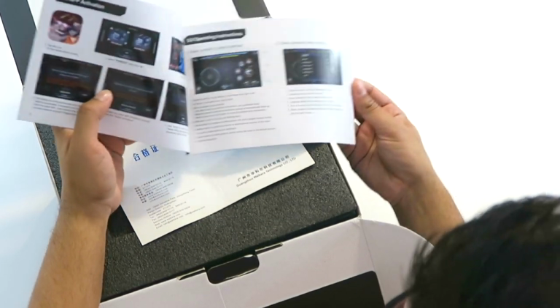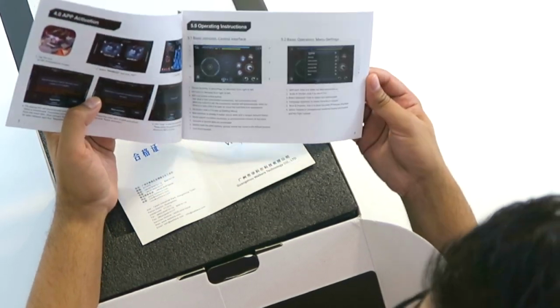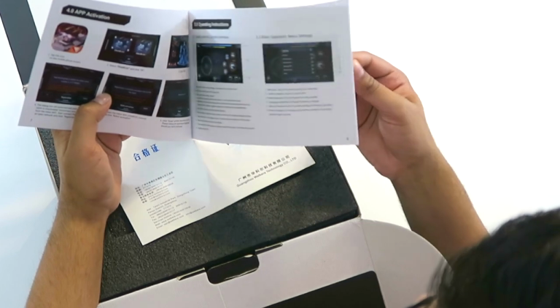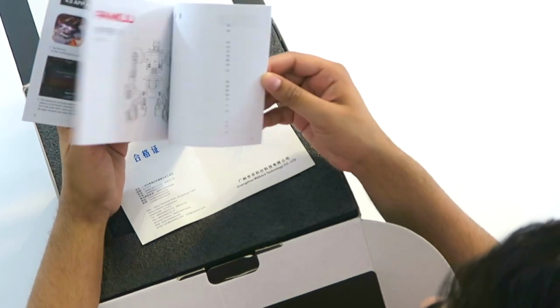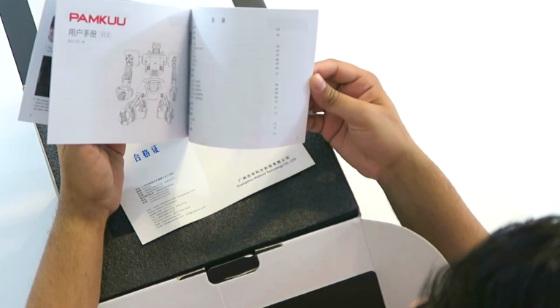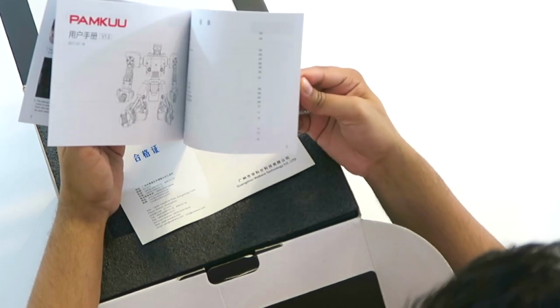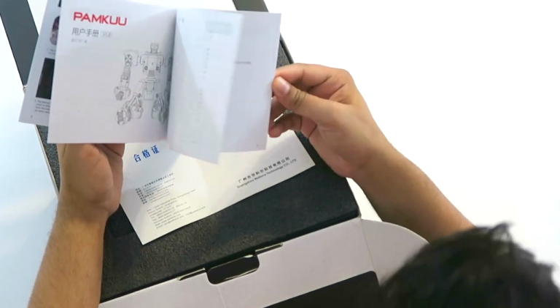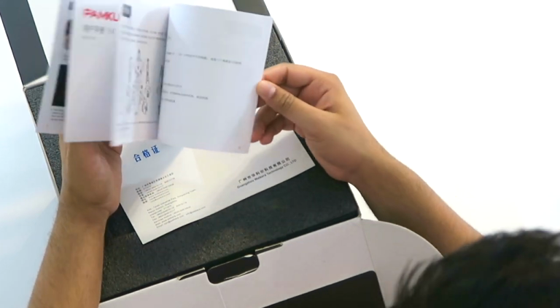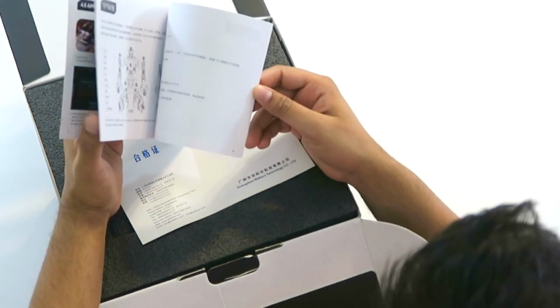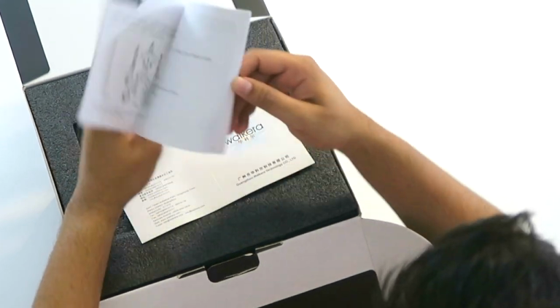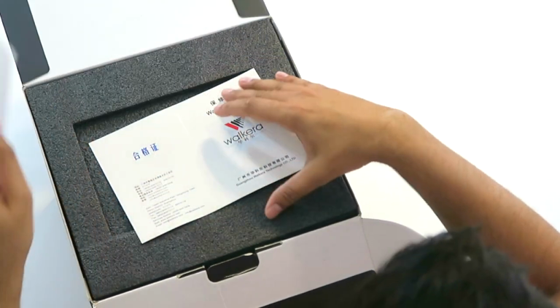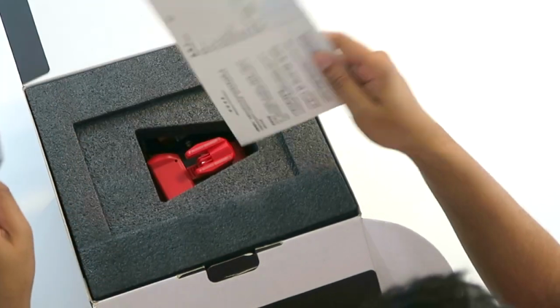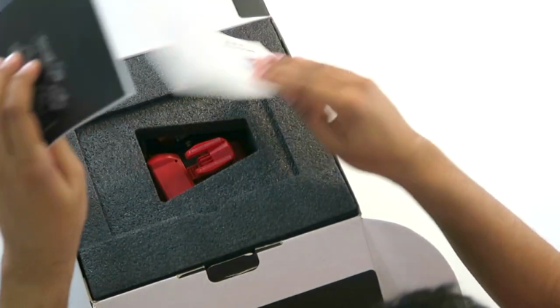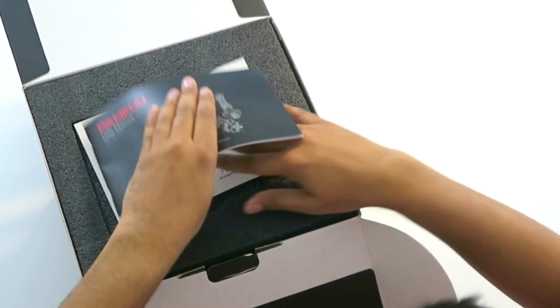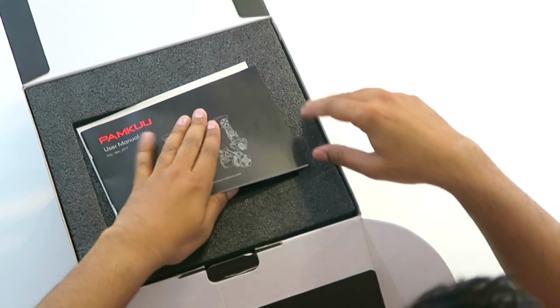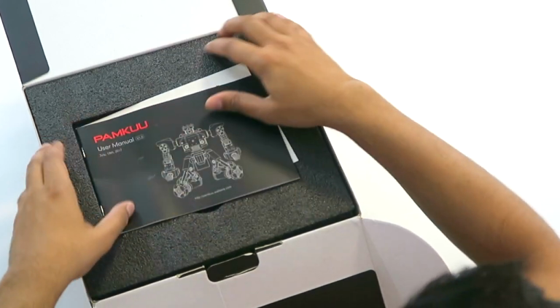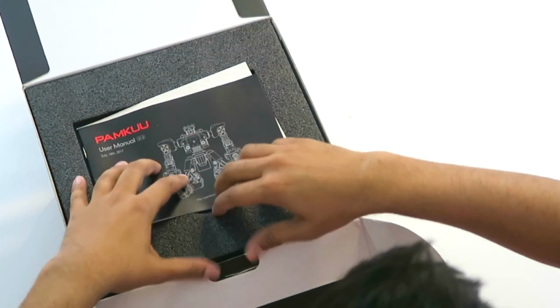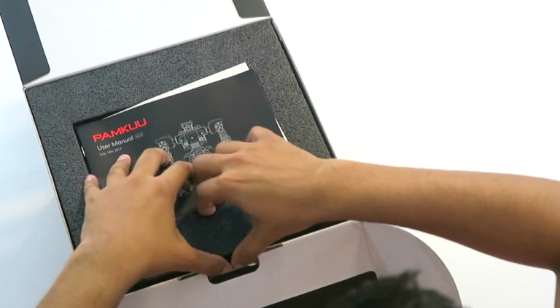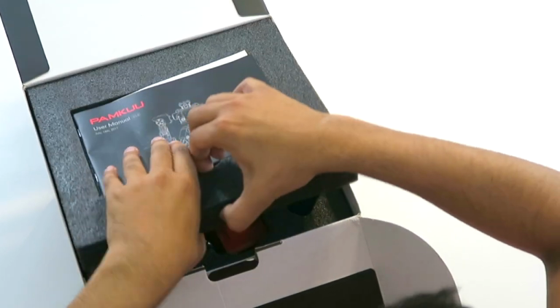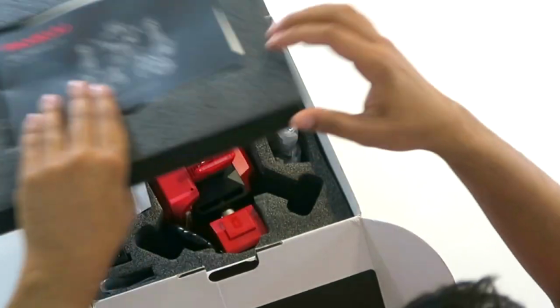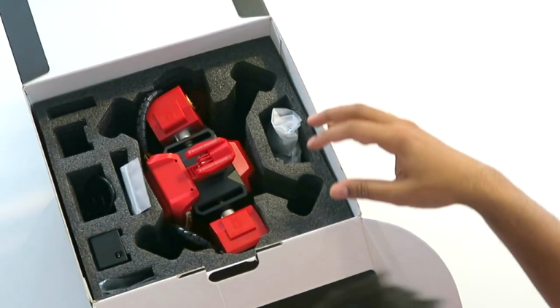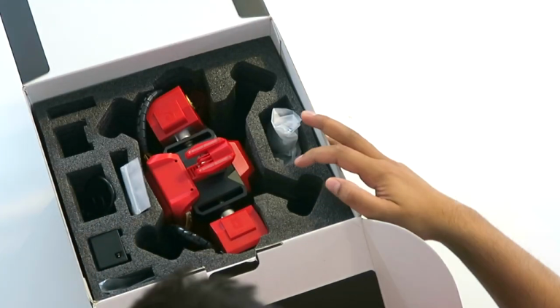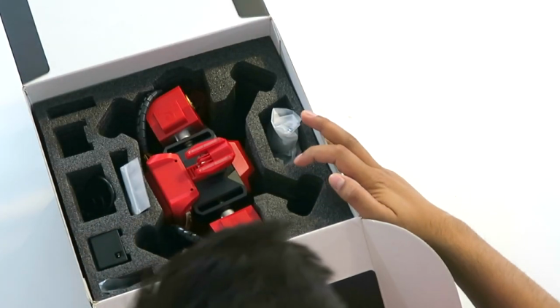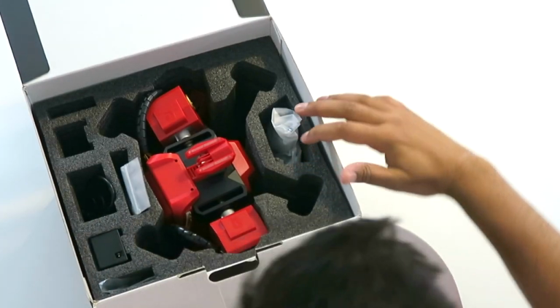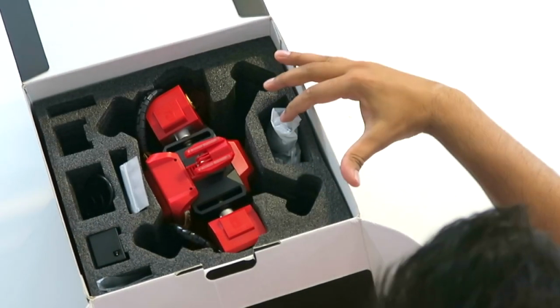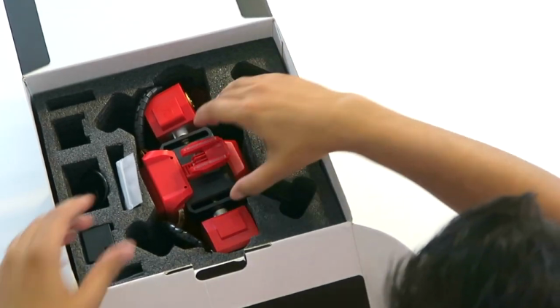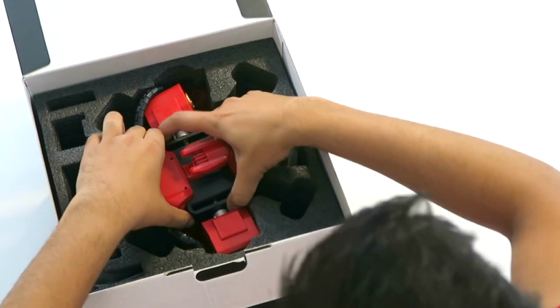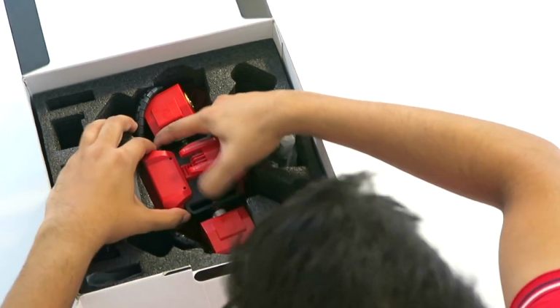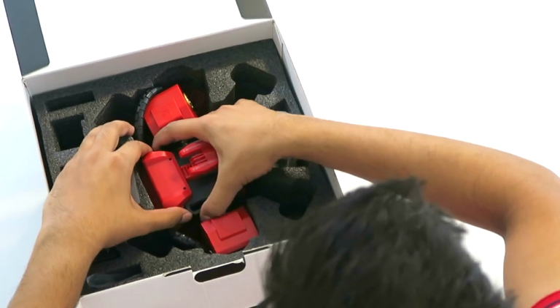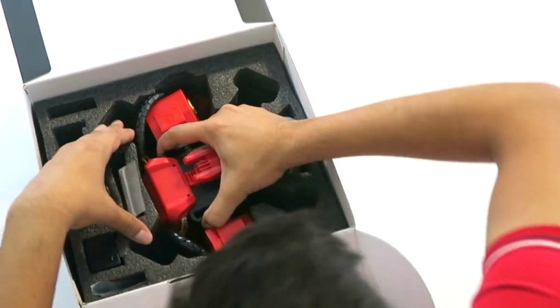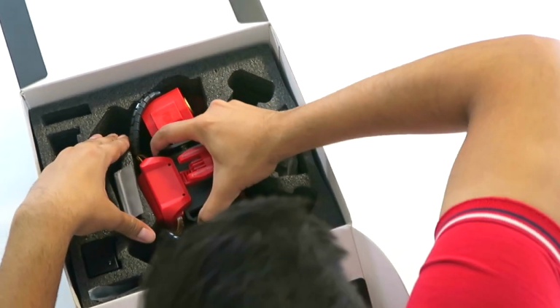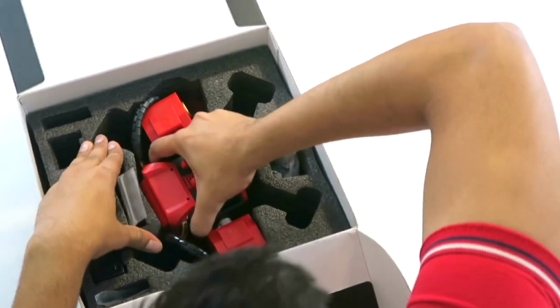You can customize the robot itself in terms of controls as well as fighting abilities. This here is a warranty card. And then inside — wow — there's our robot right there. Let's go ahead and pull him out.